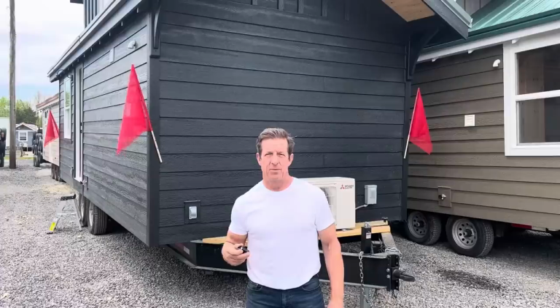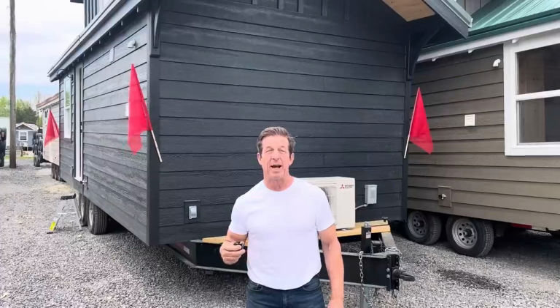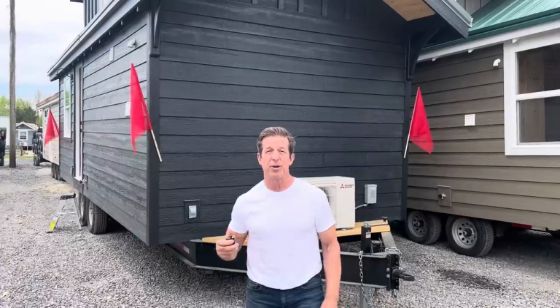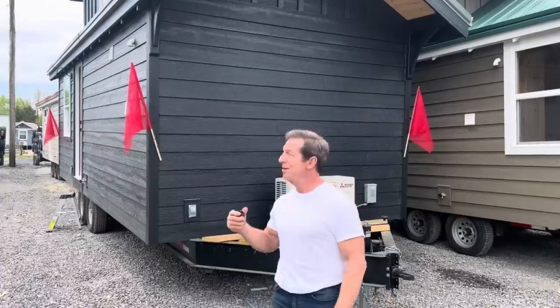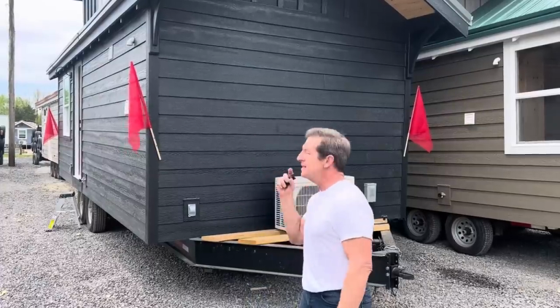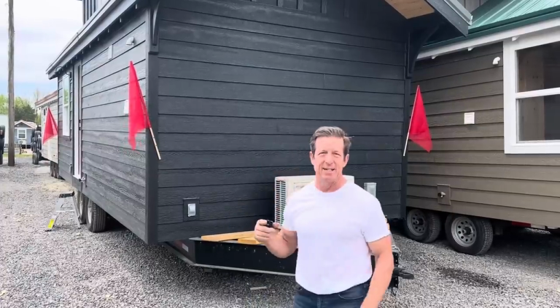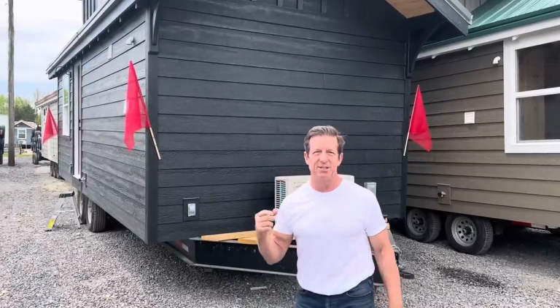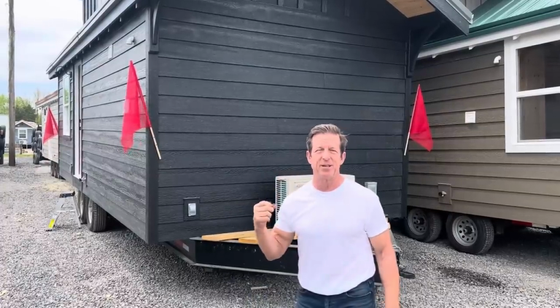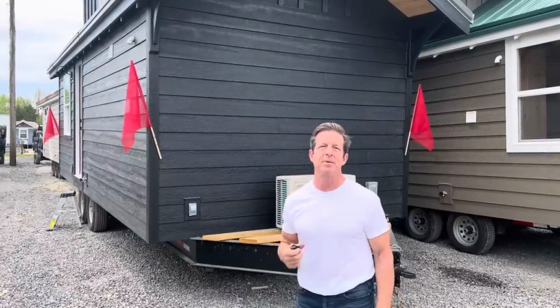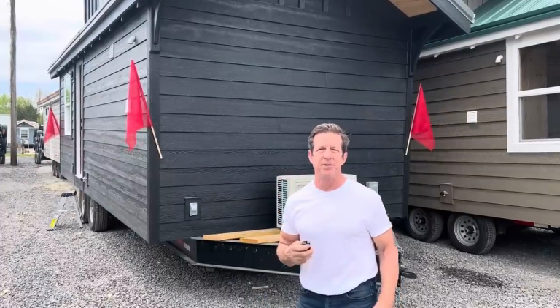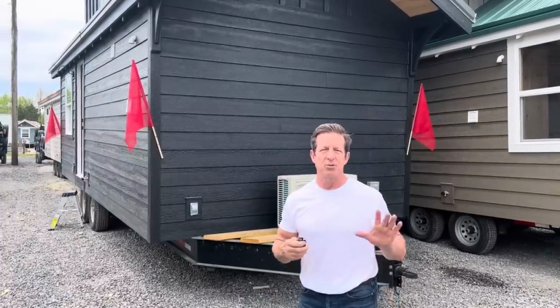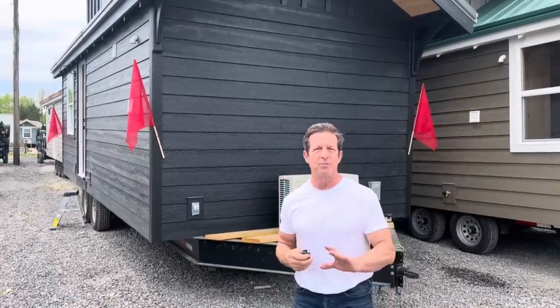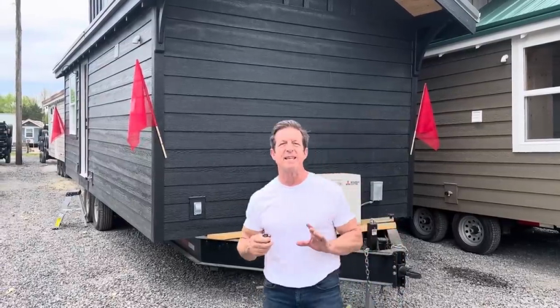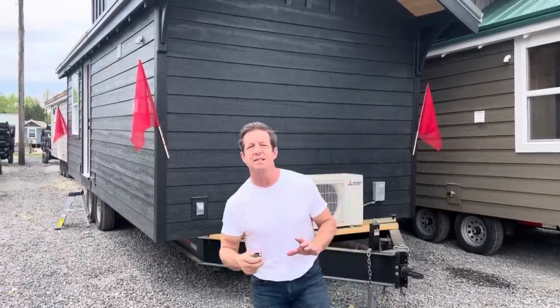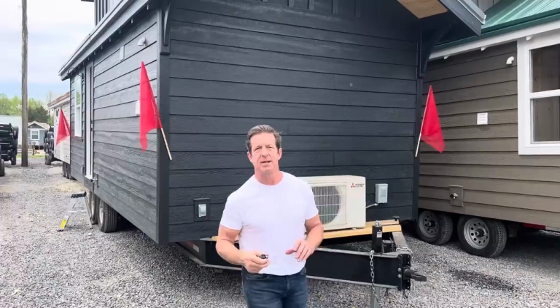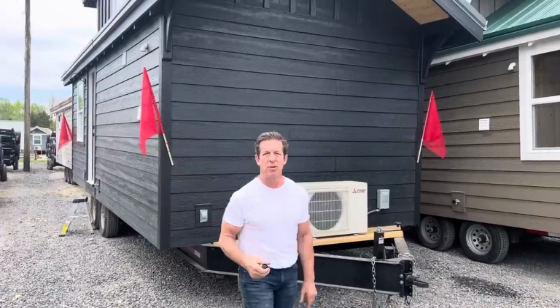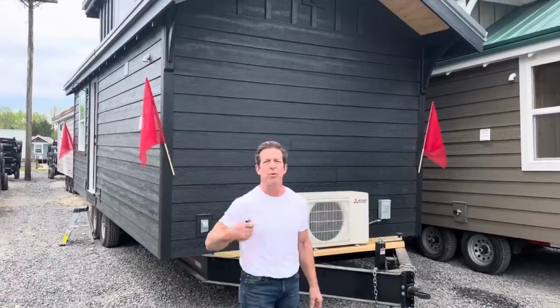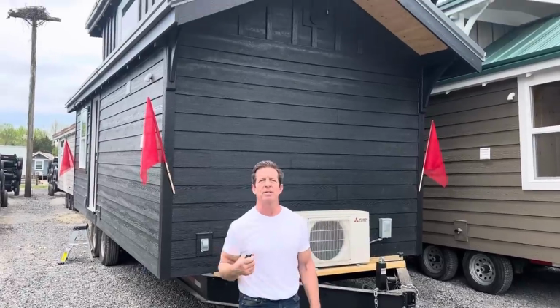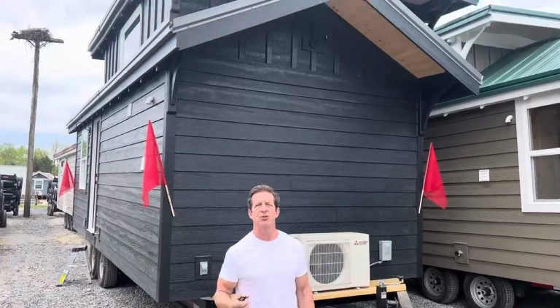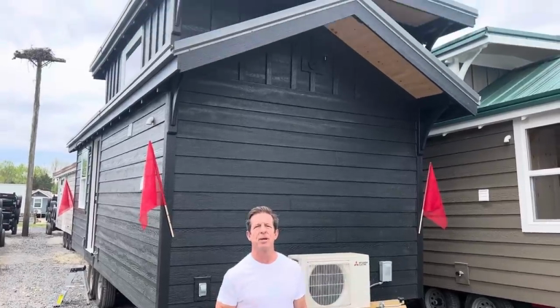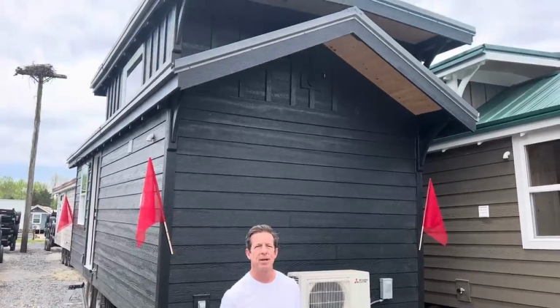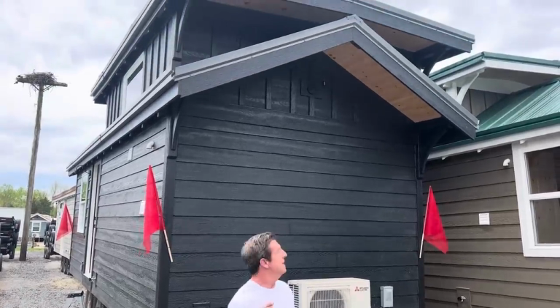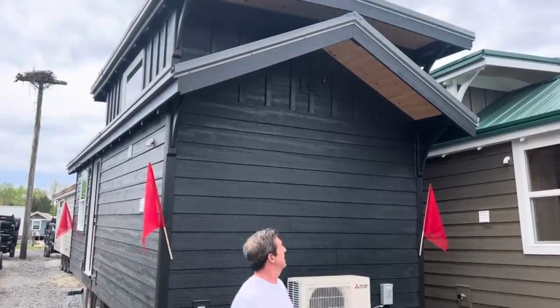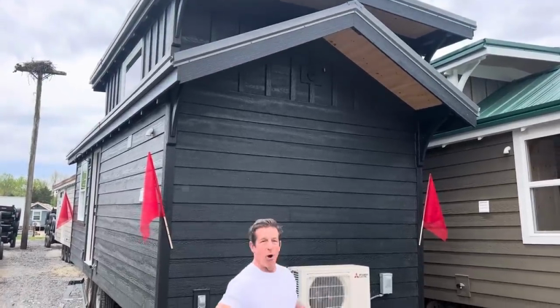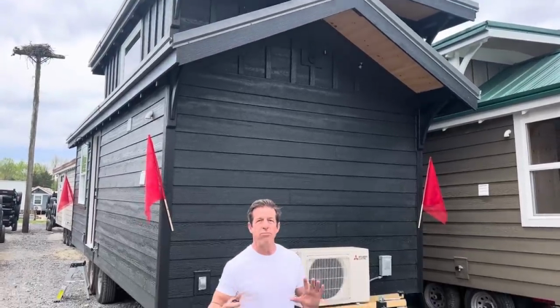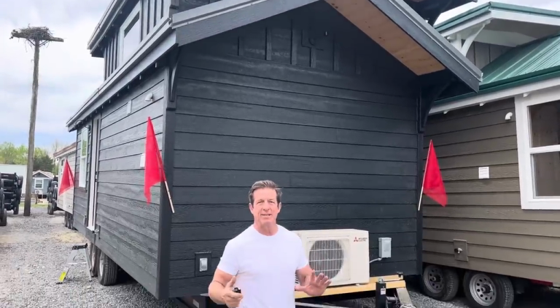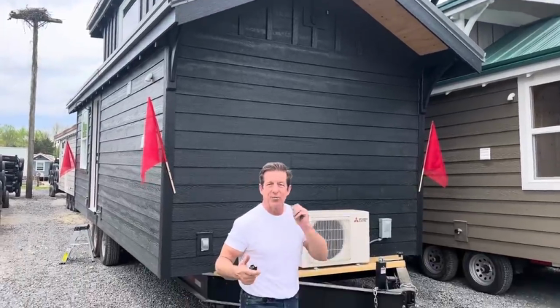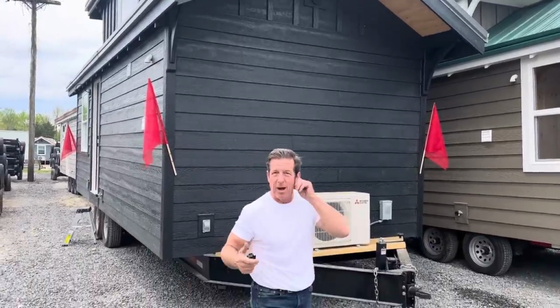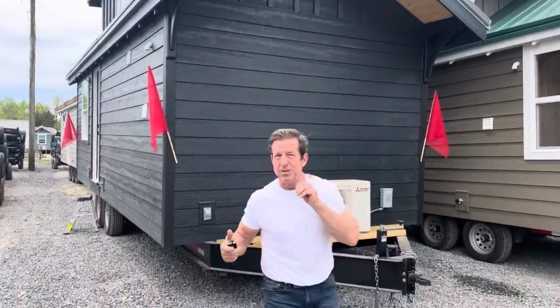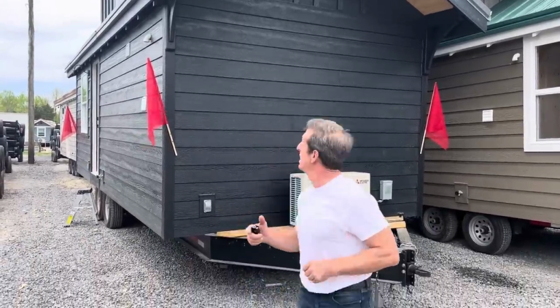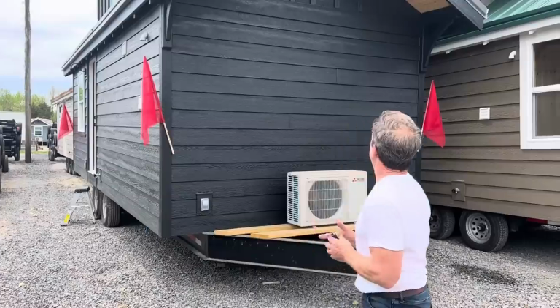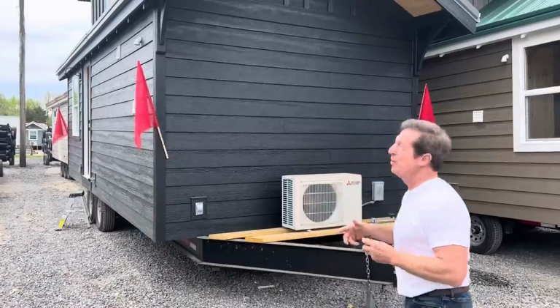We've got a house for you right here — this is an Augusta, and you can see it's getting ready to be delivered. On our website, the Augusta is a 10 by 24. We're going to go inside and show you around a little bit. This is an all-black siding — it really pops when you look at it. Isn't that beautiful?